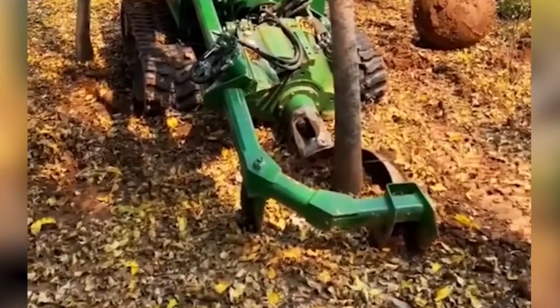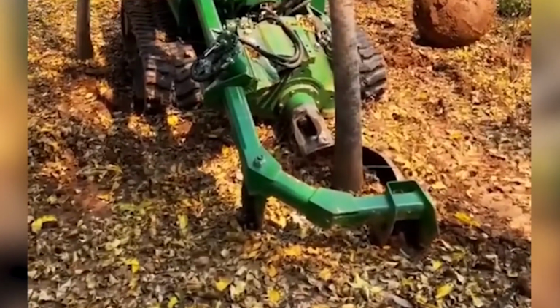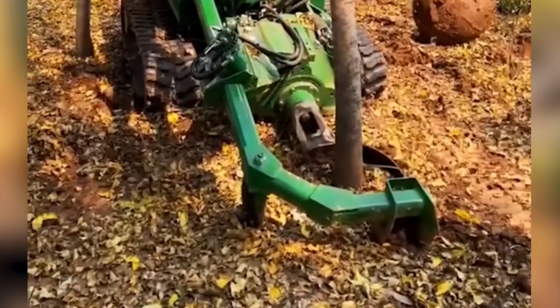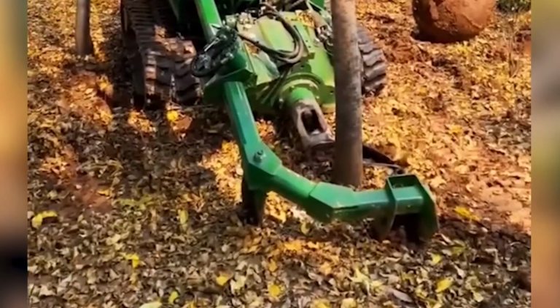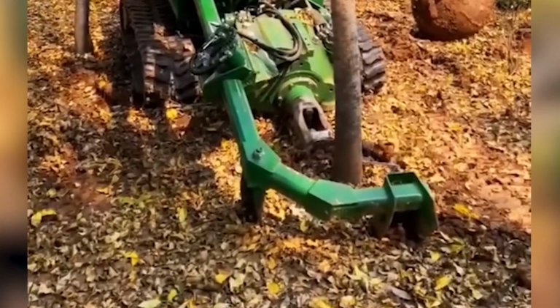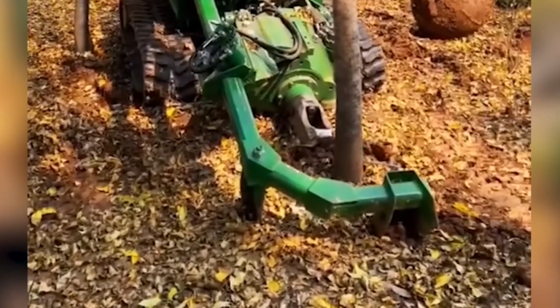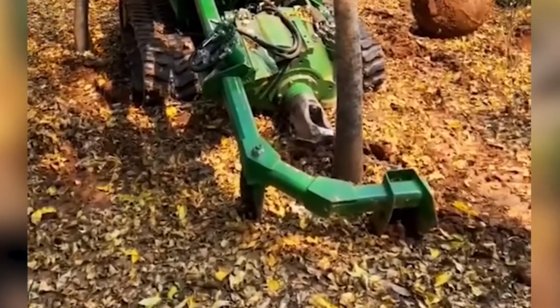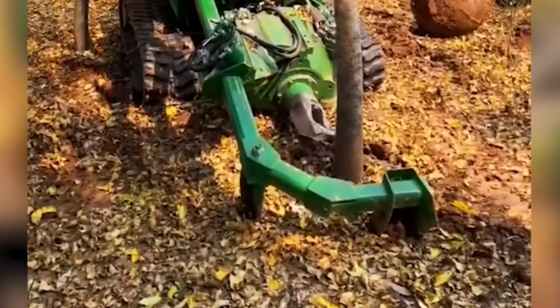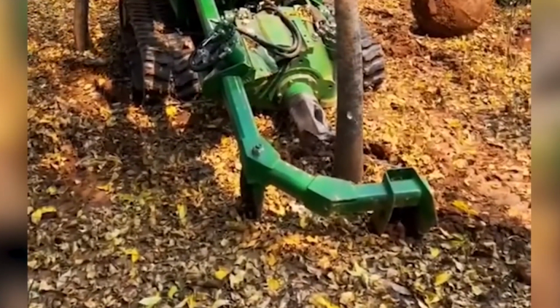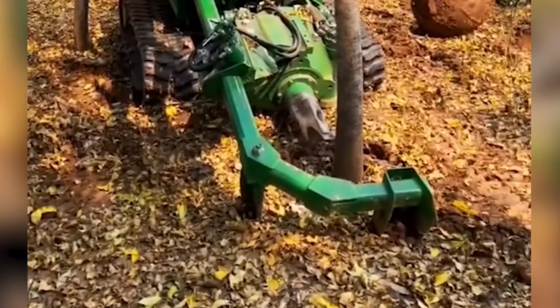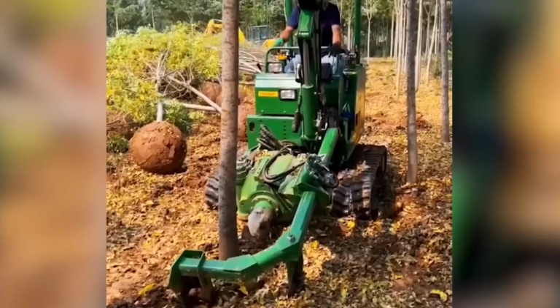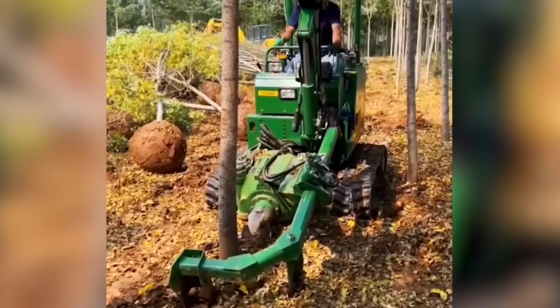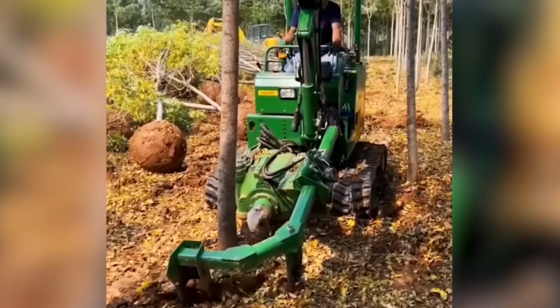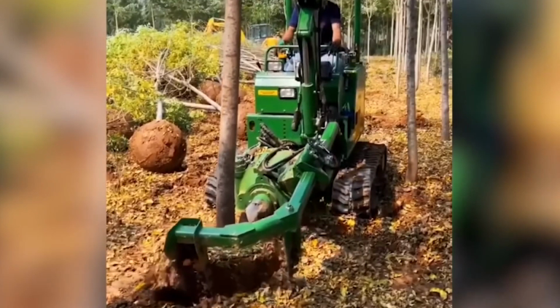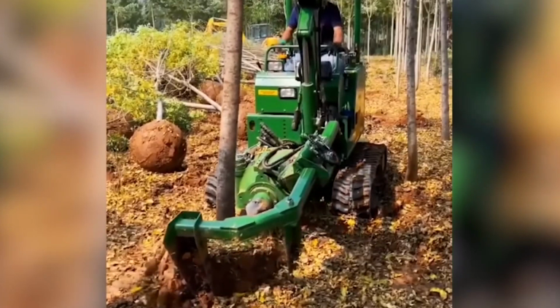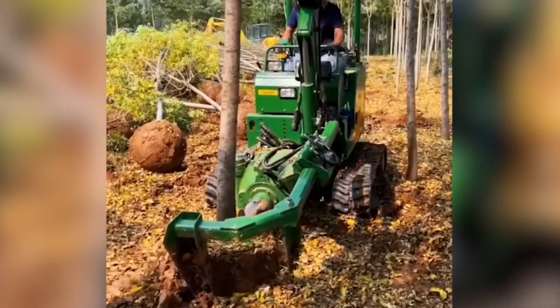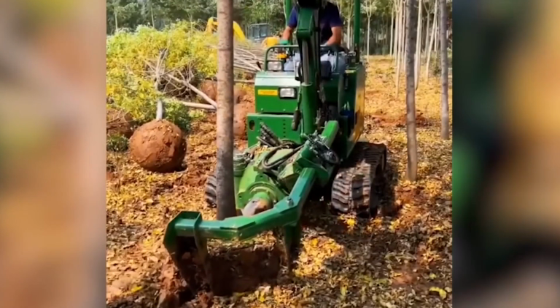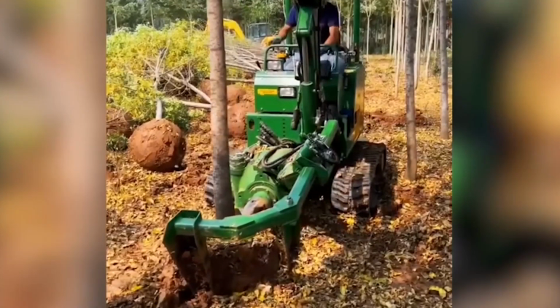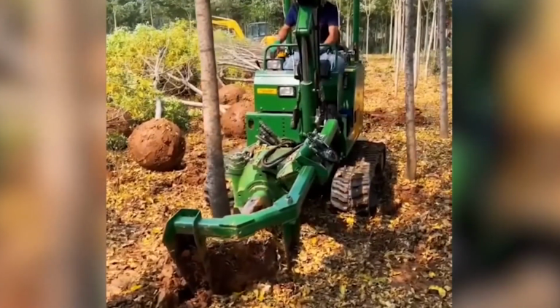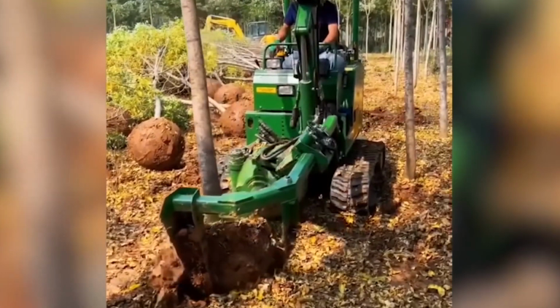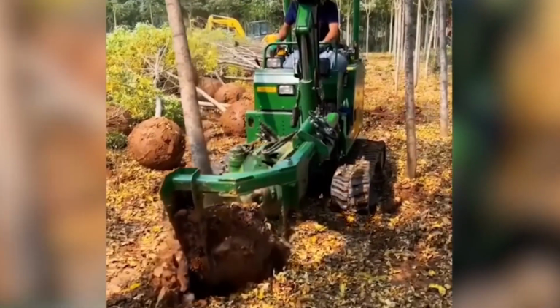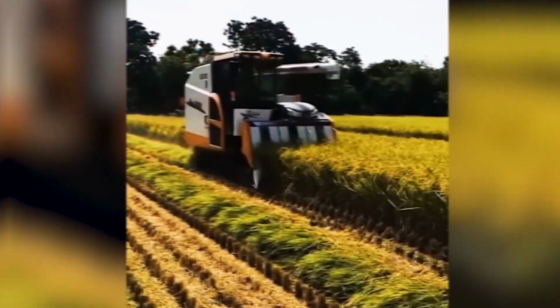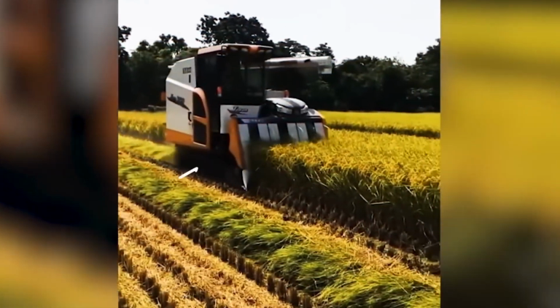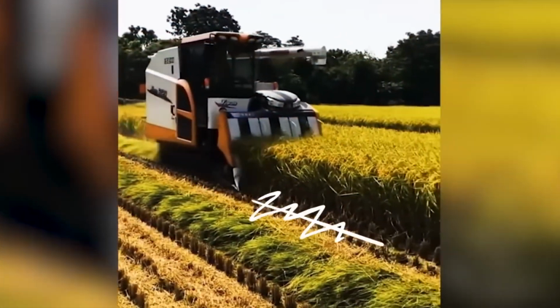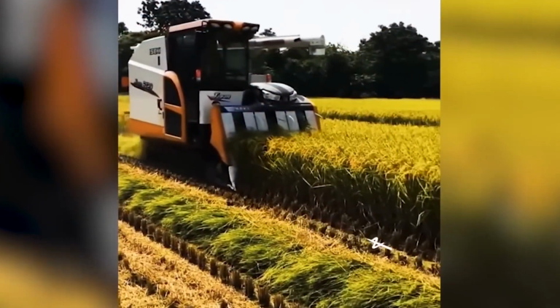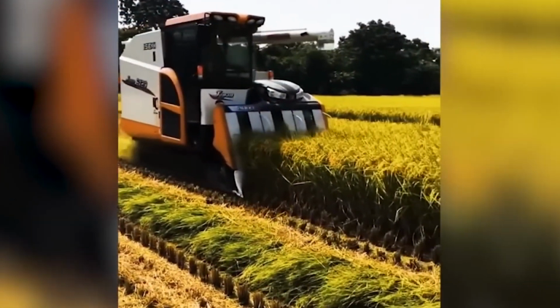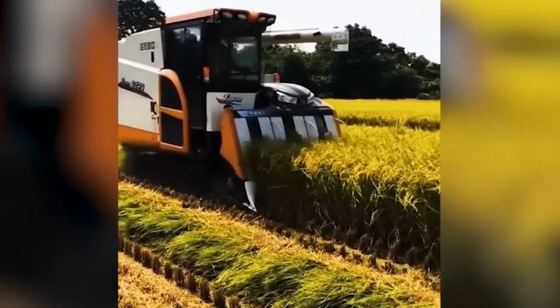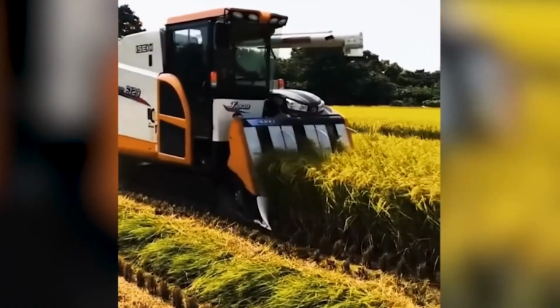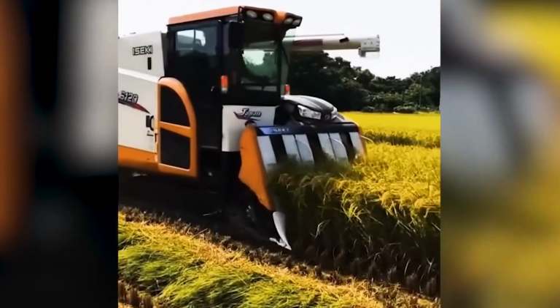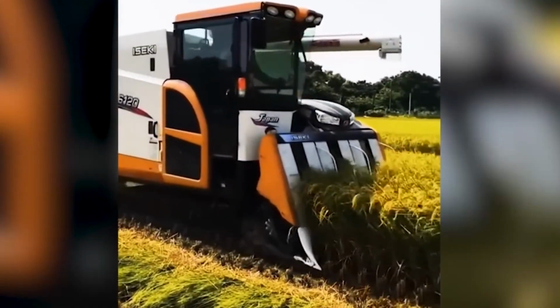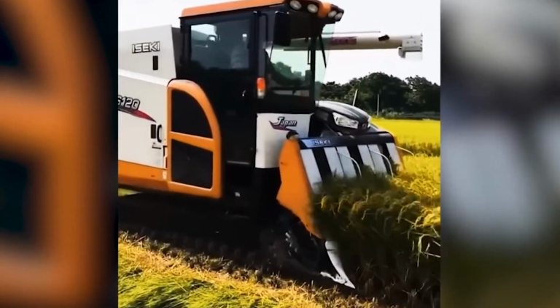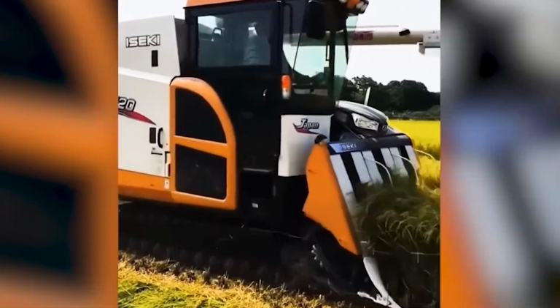Although harvesting combines may vary in appearance, the intricacy of their operation remains captivating to observe. It truly is a fascinating spectacle.